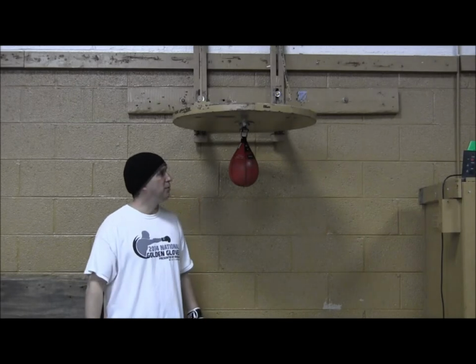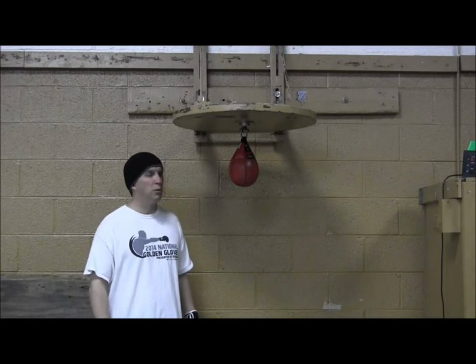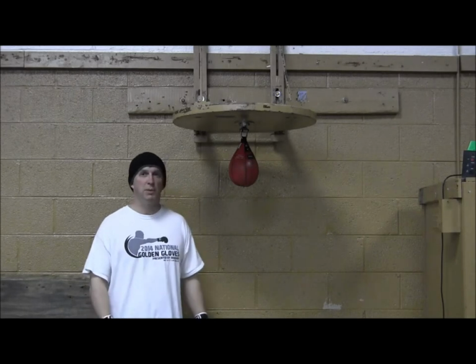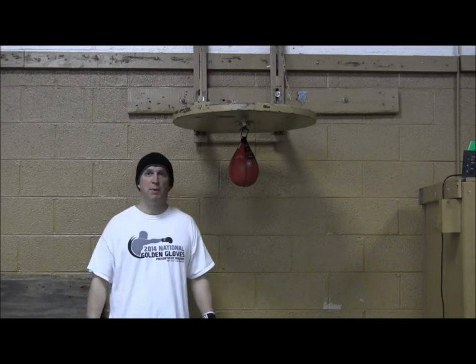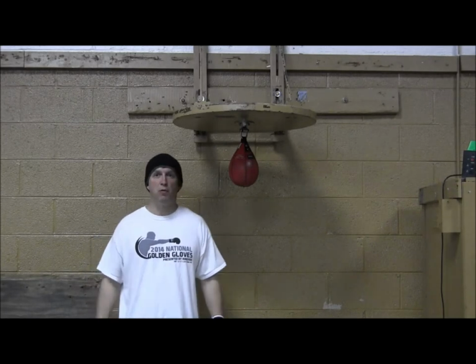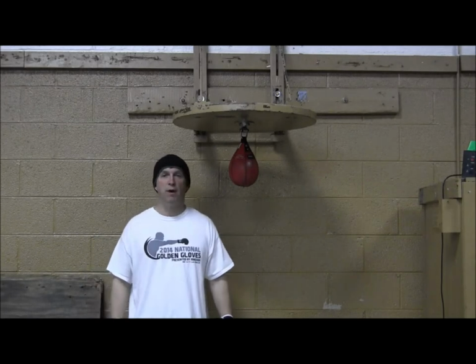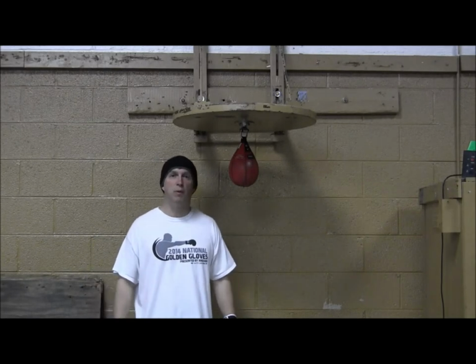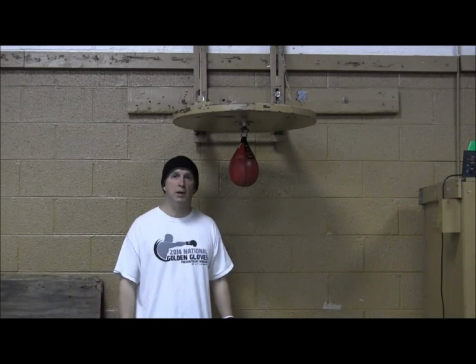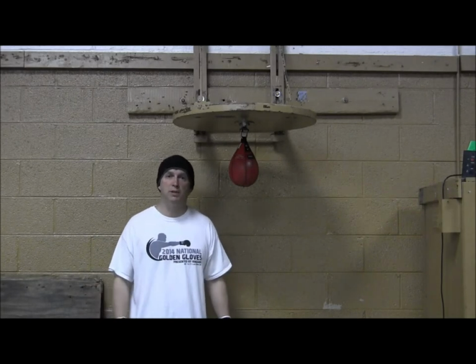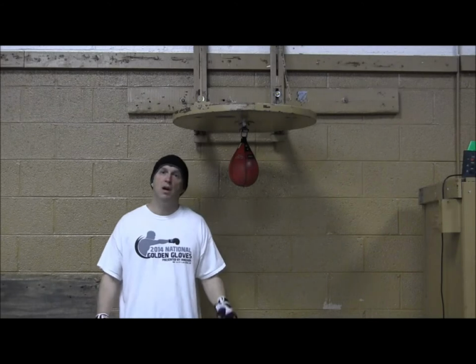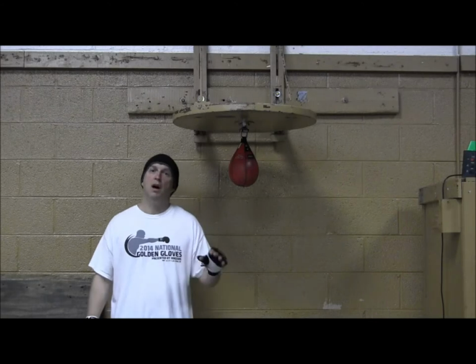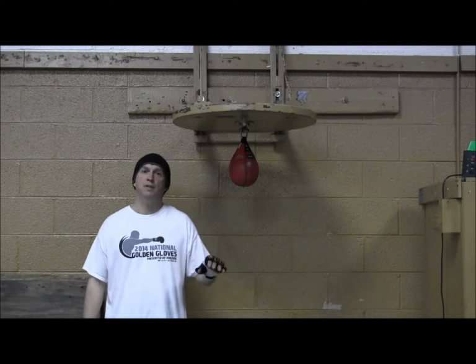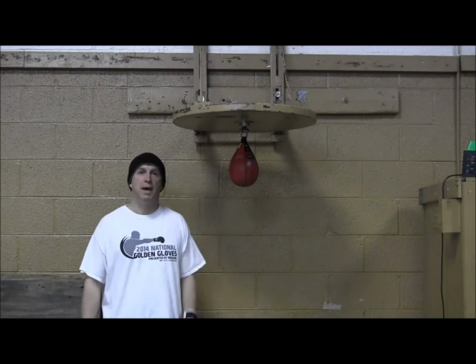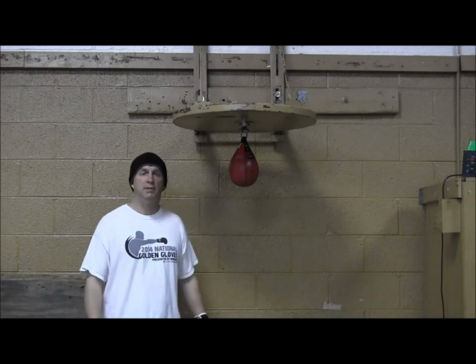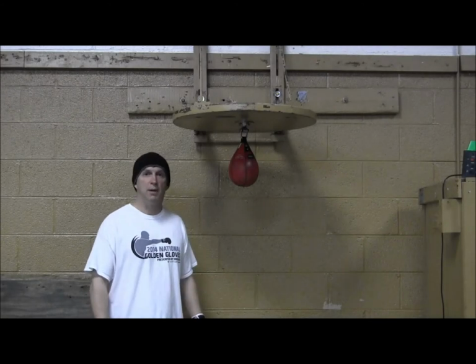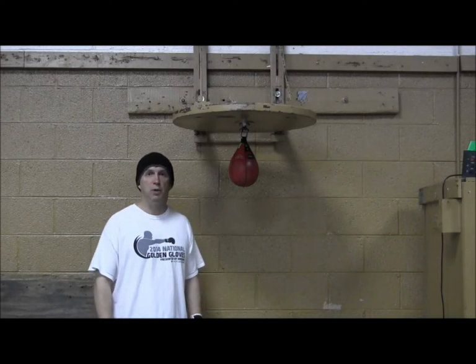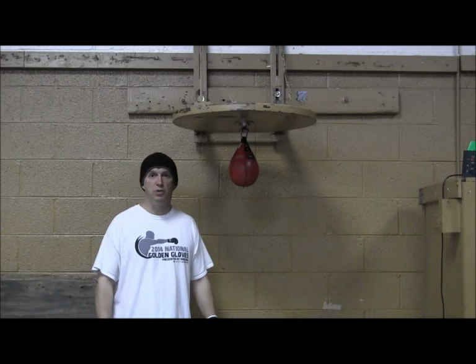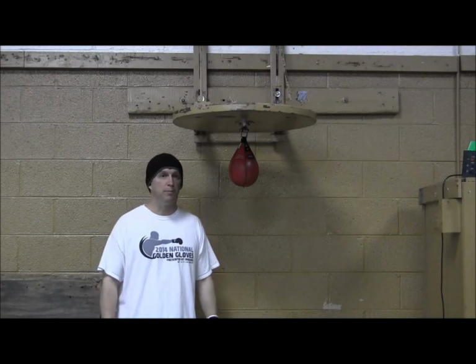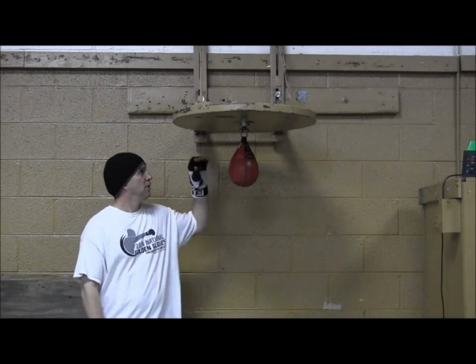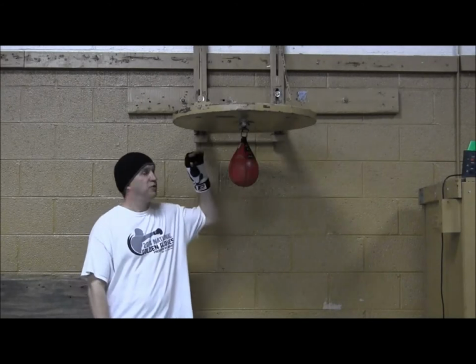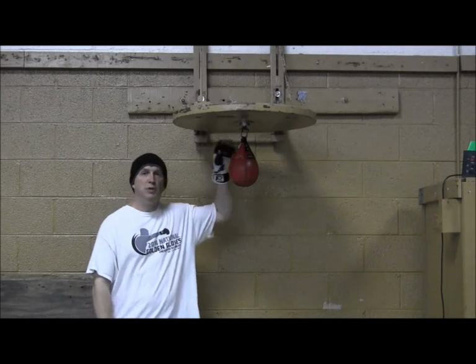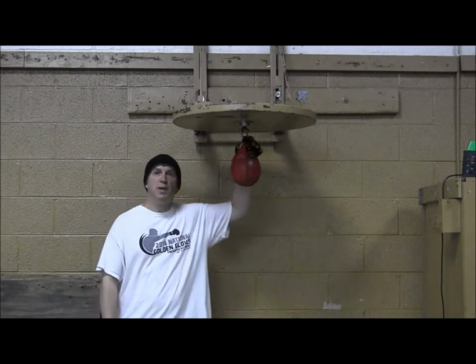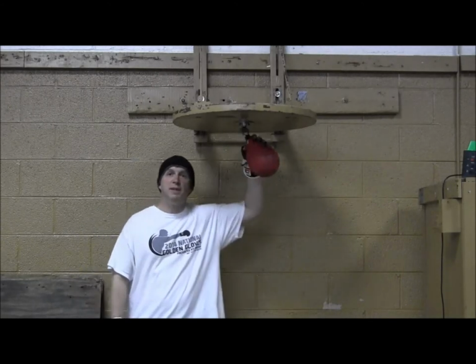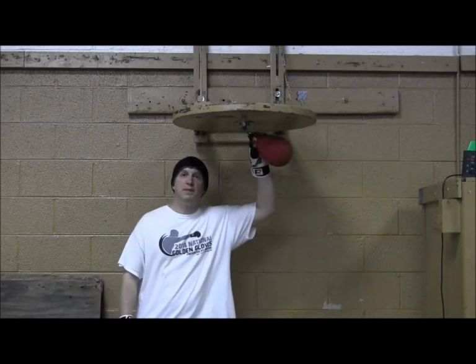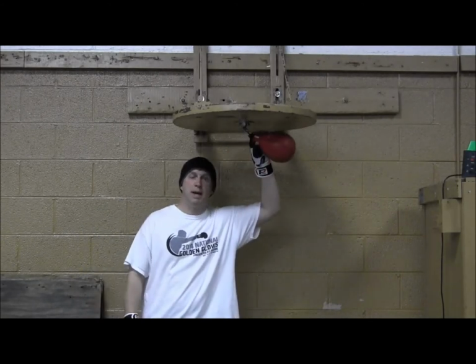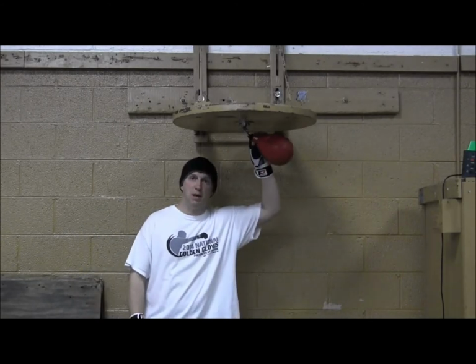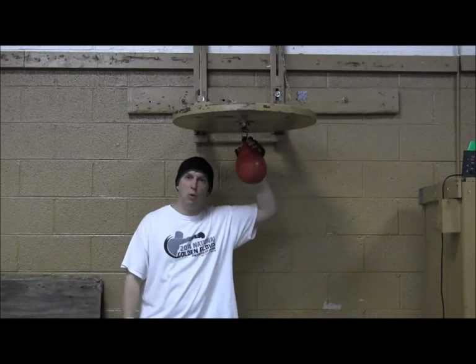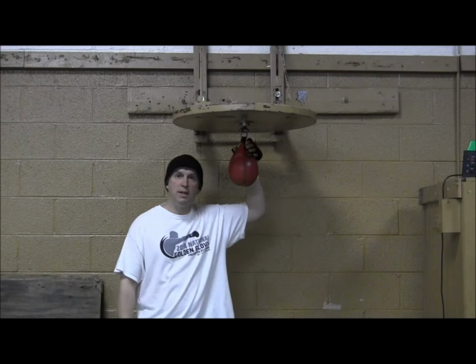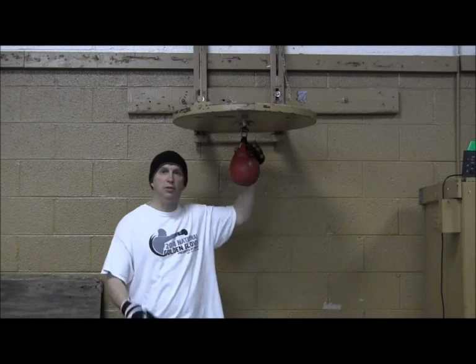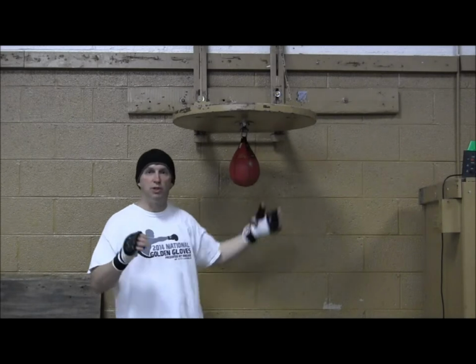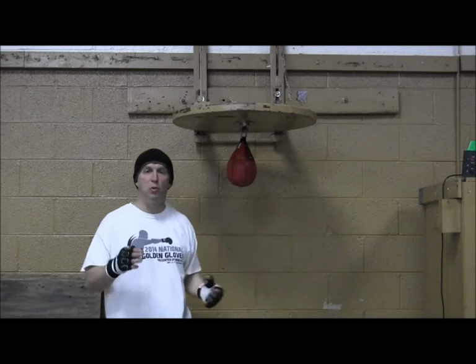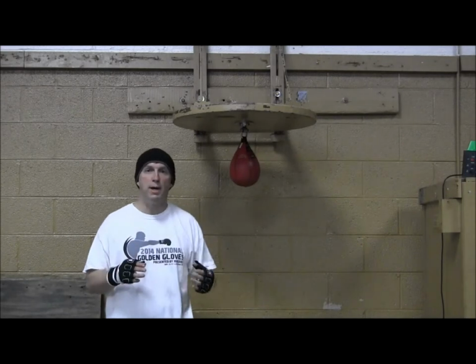You'll want to spend about four or five rounds on this bag every time you go to the gym. There are two different ways to hit this bag — one is the traditional way.